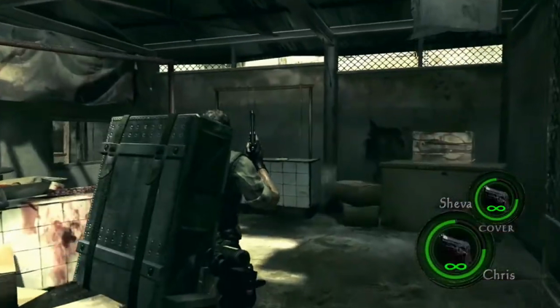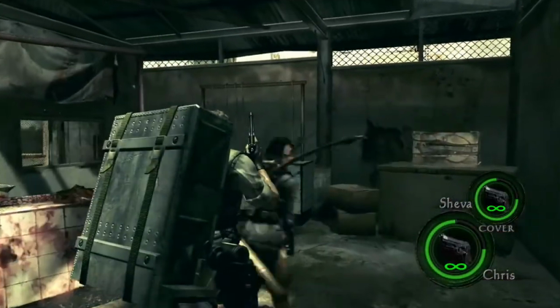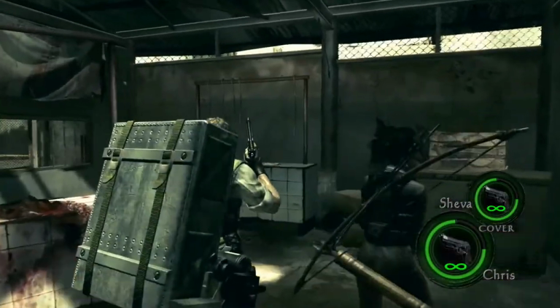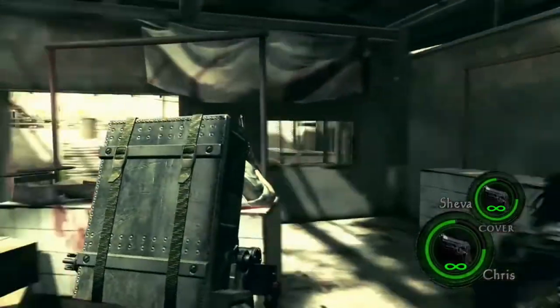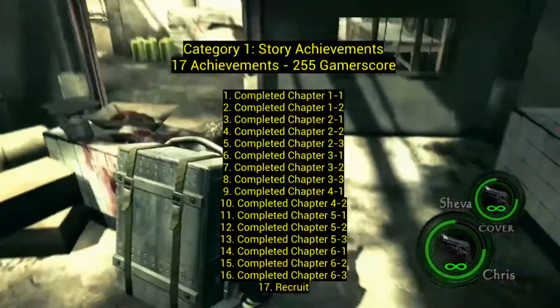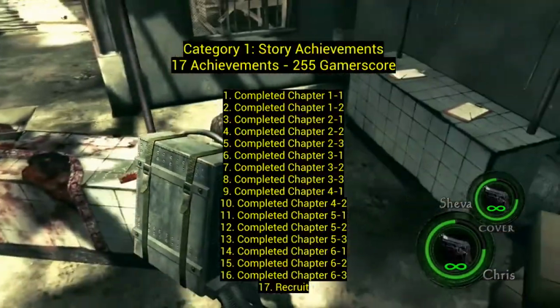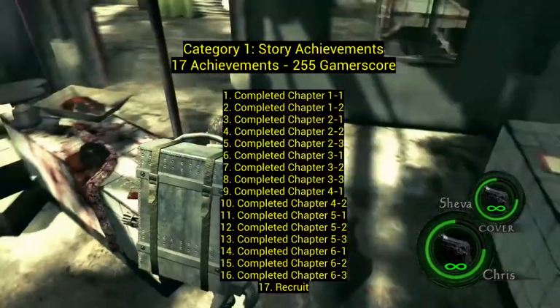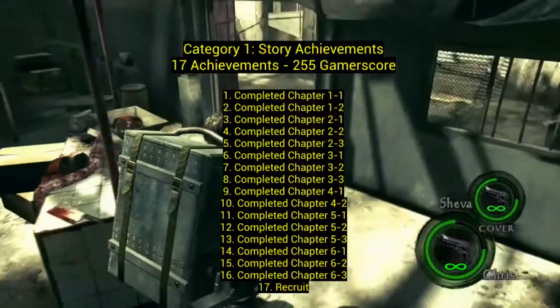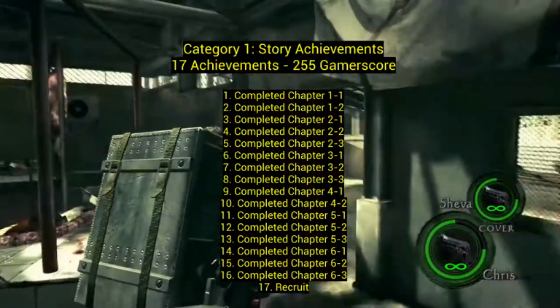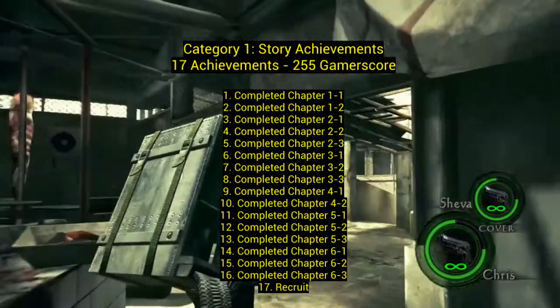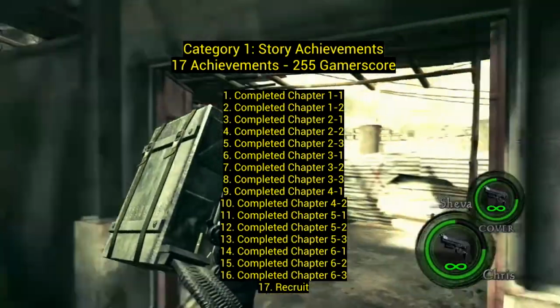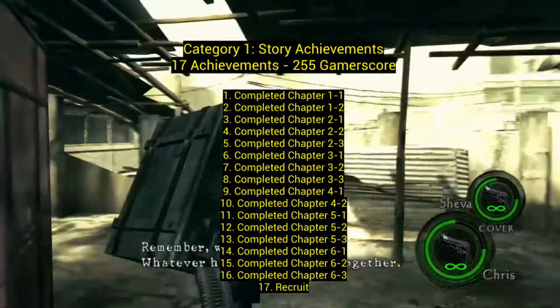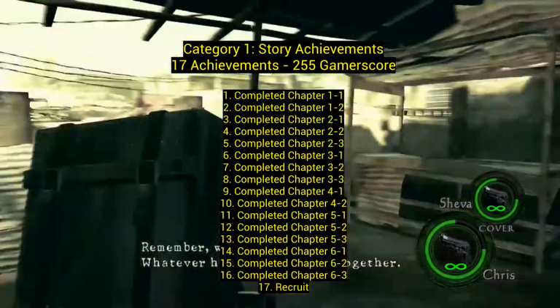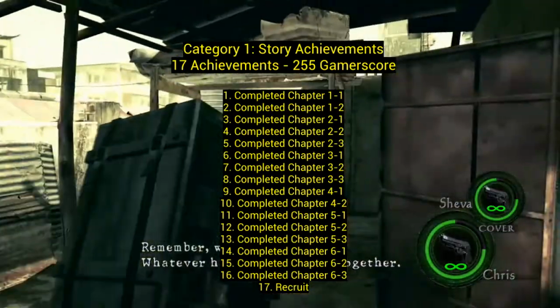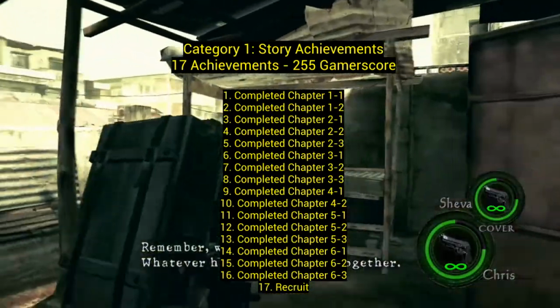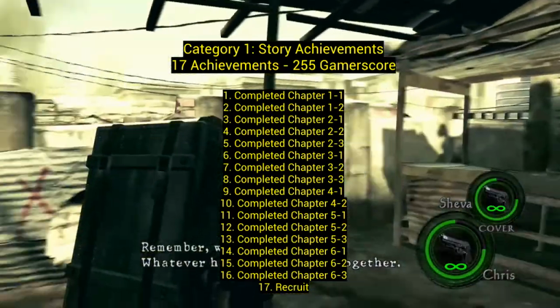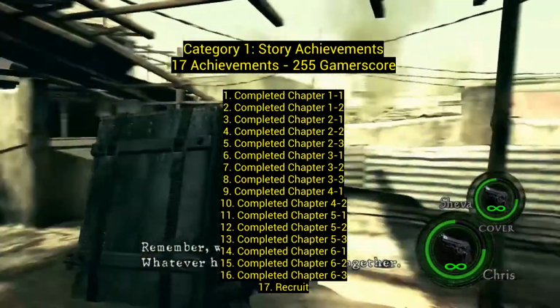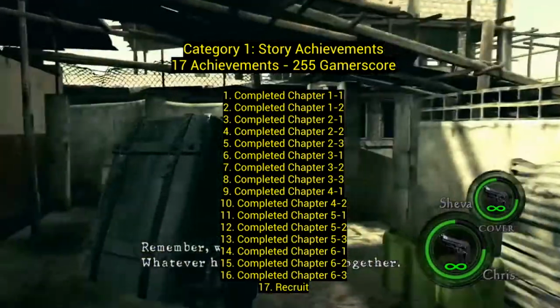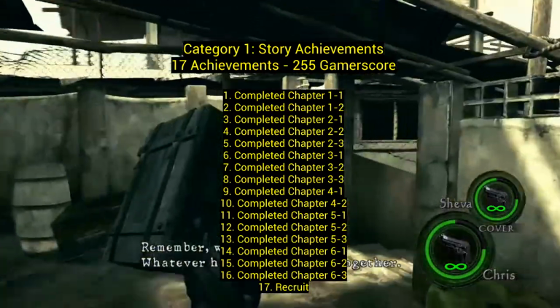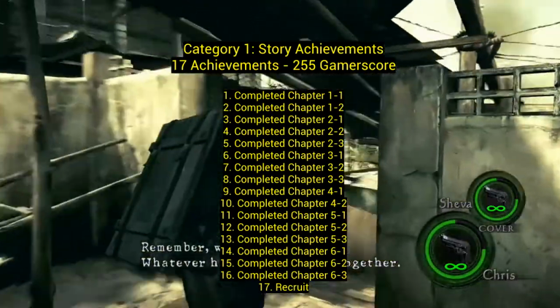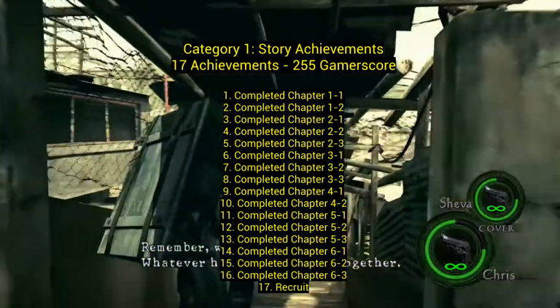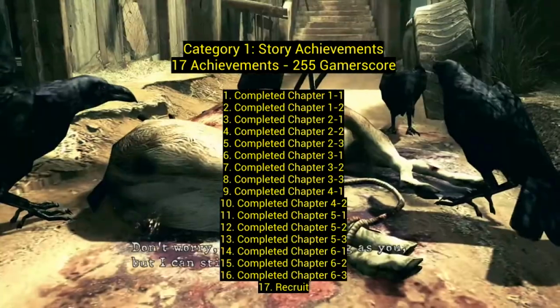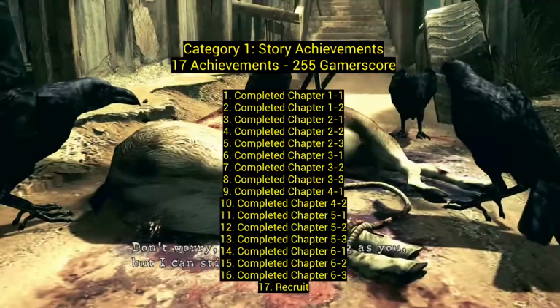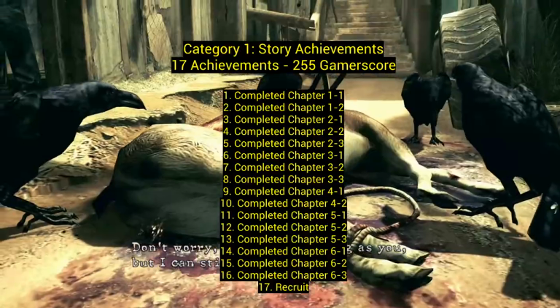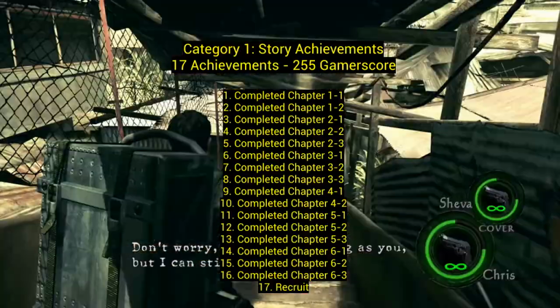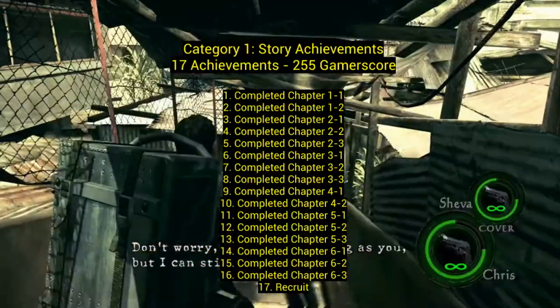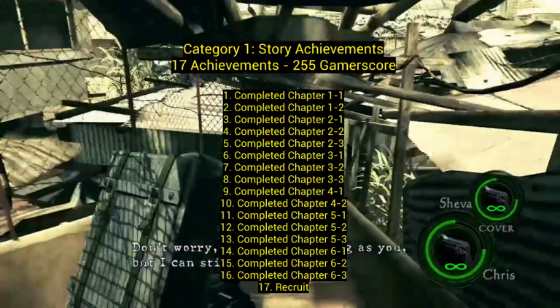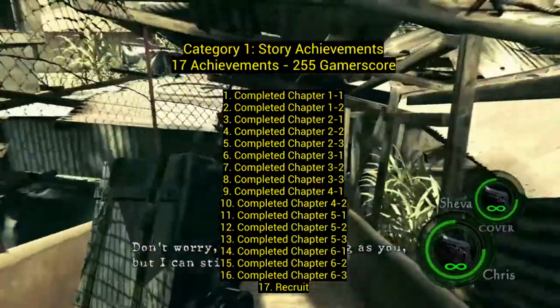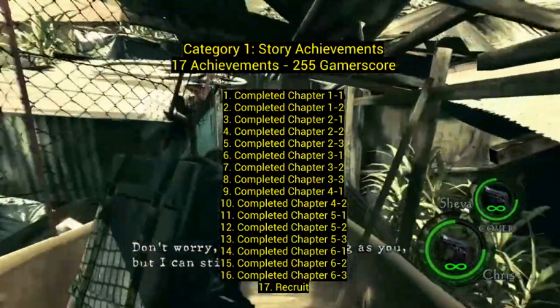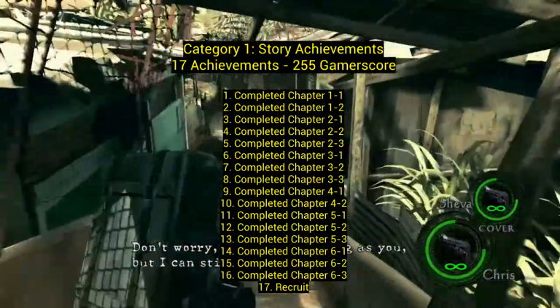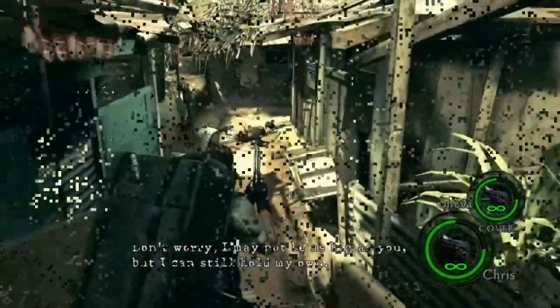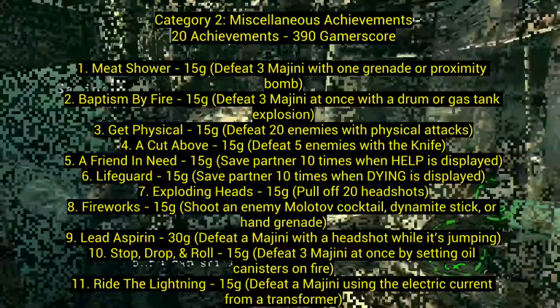Category one: story achievements — 17 for 255 gamerscore. You'll get these just for beating the game on whatever difficulty.